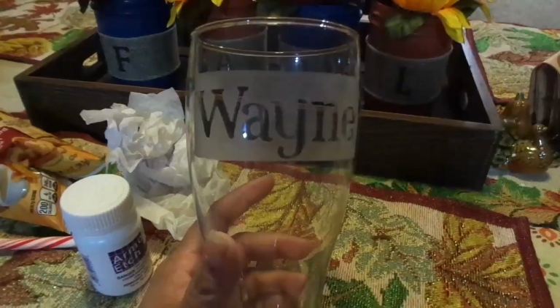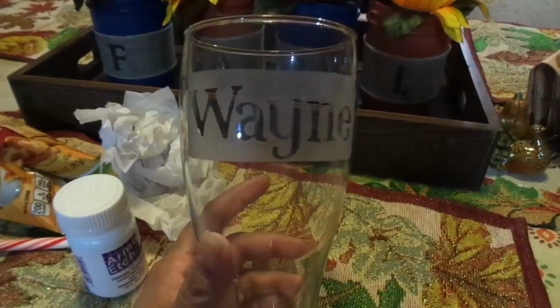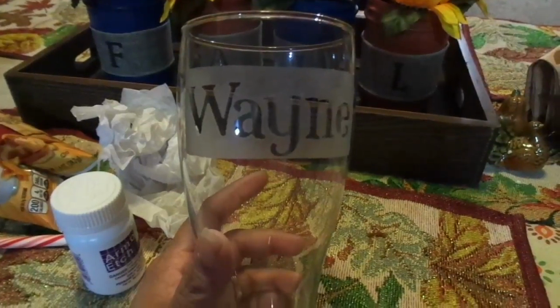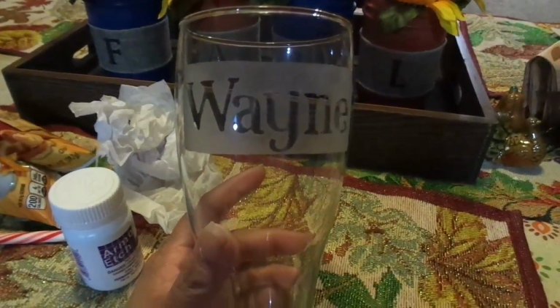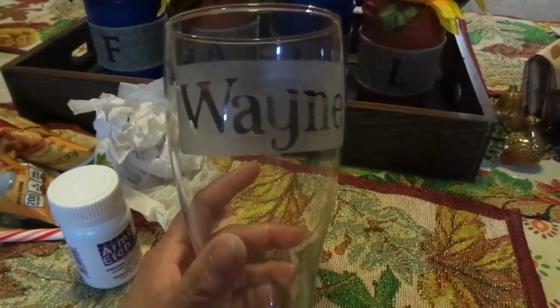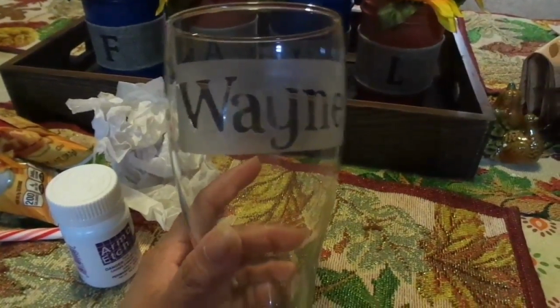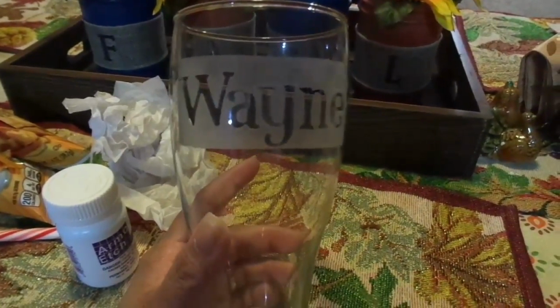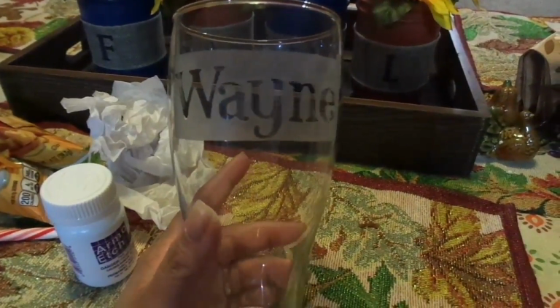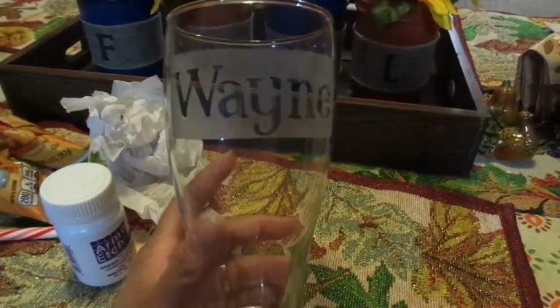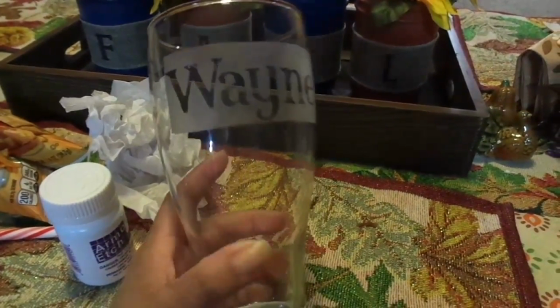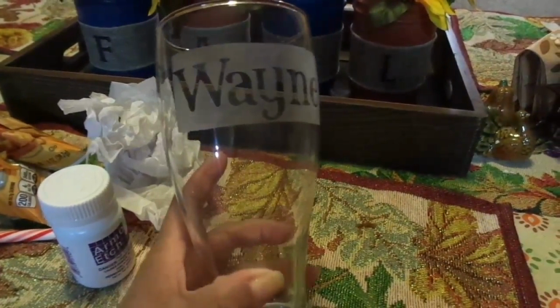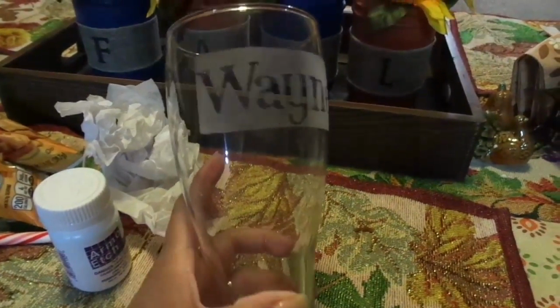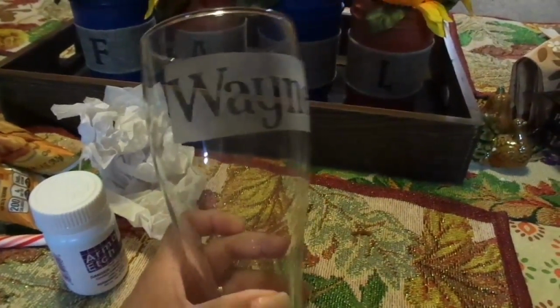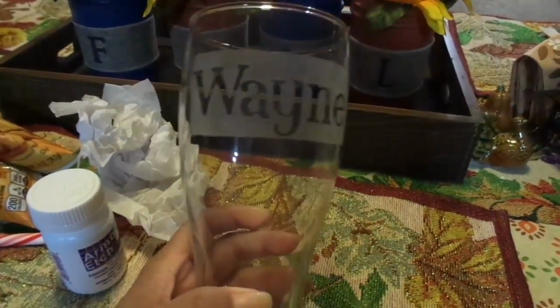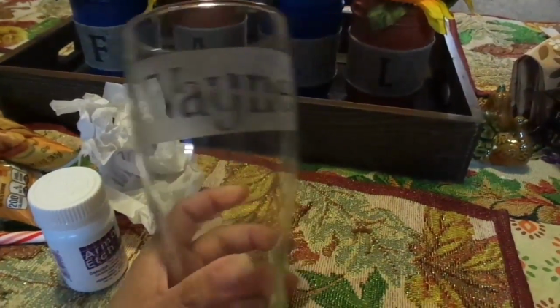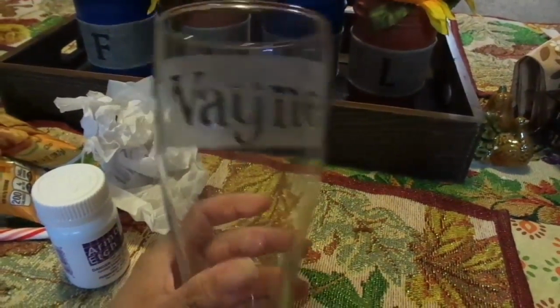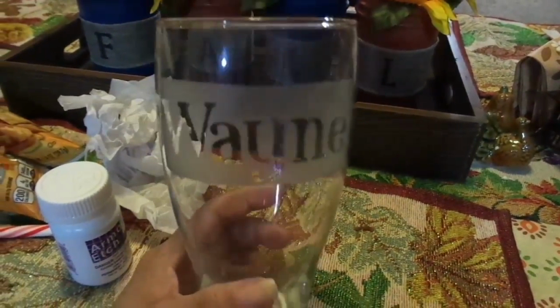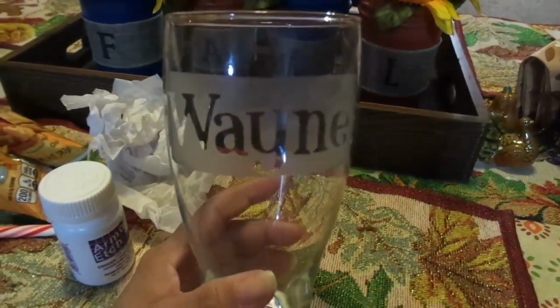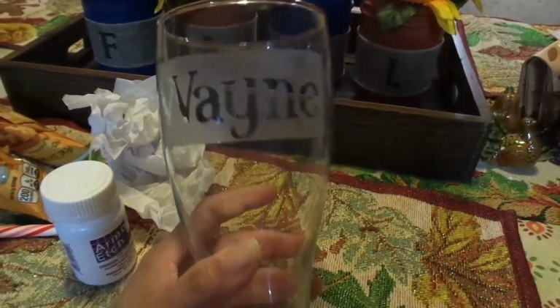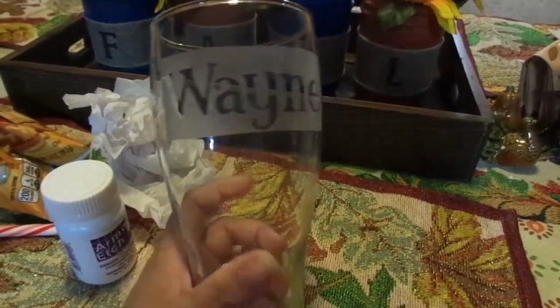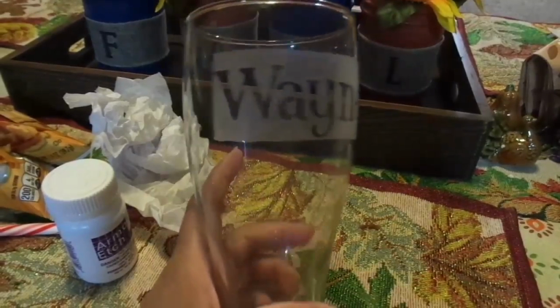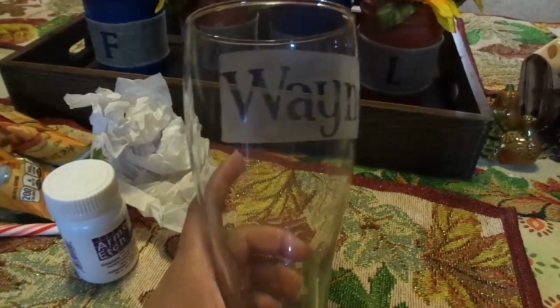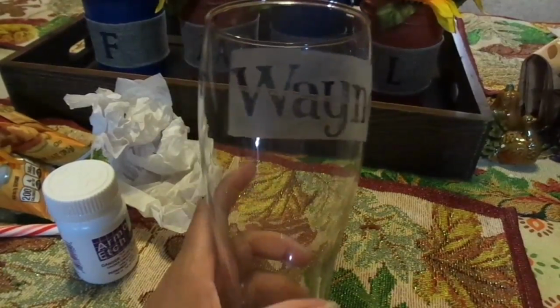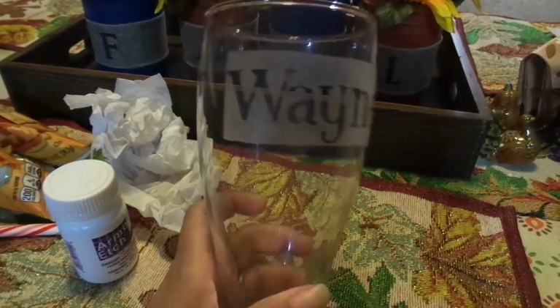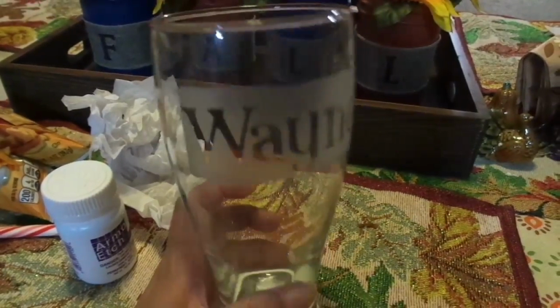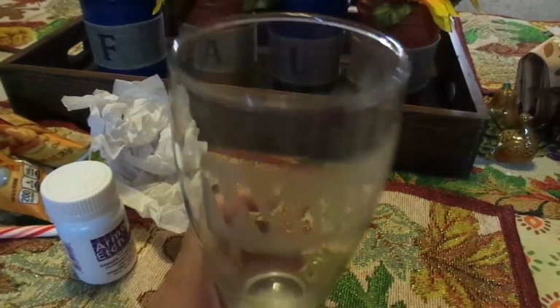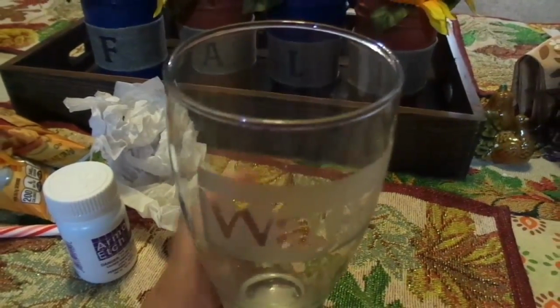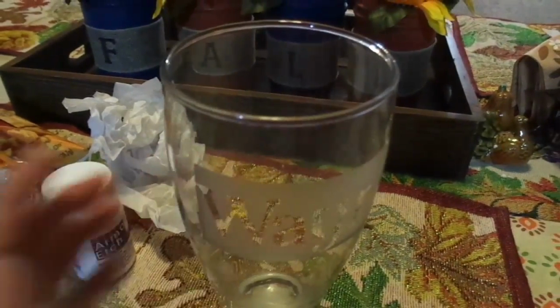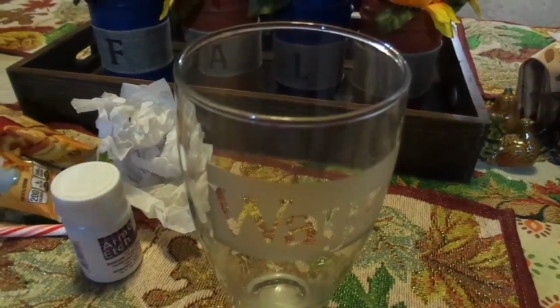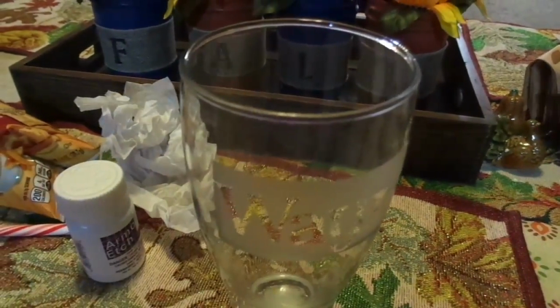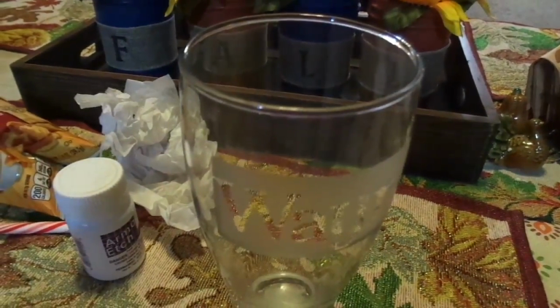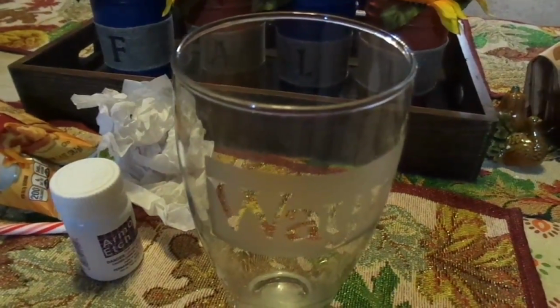Hi you guys. Welcome to the 12 Weeks of Christmas Gifts collab. As always, check out the rest of the members listed down below.